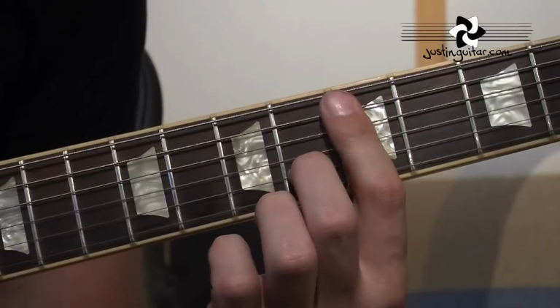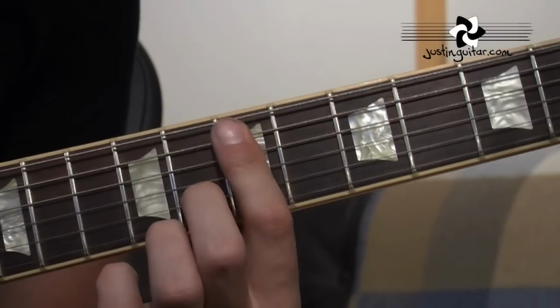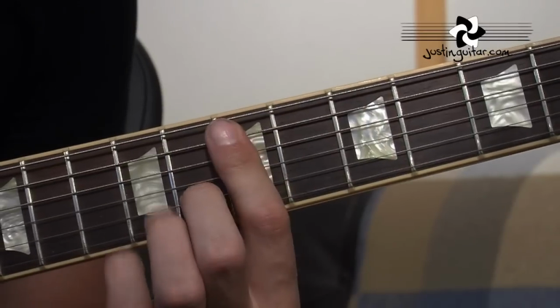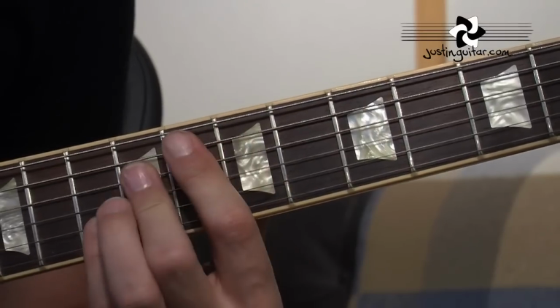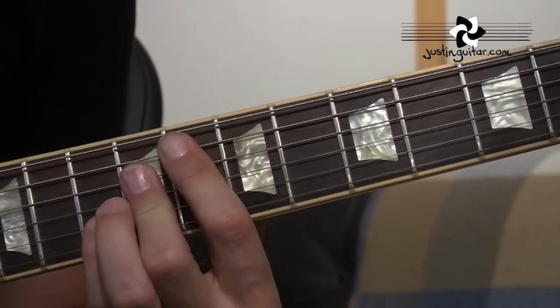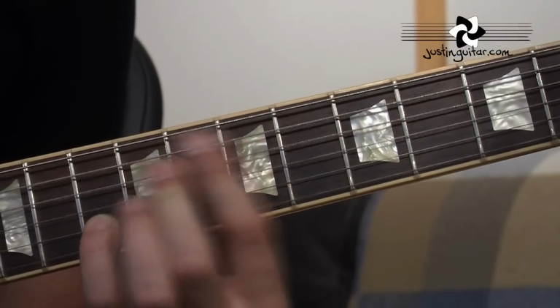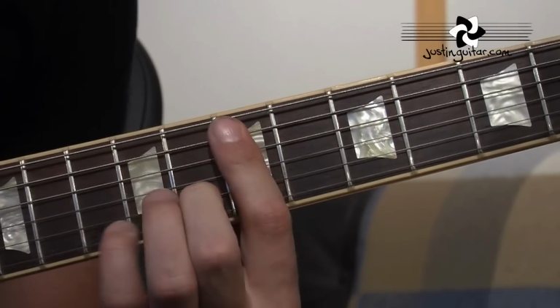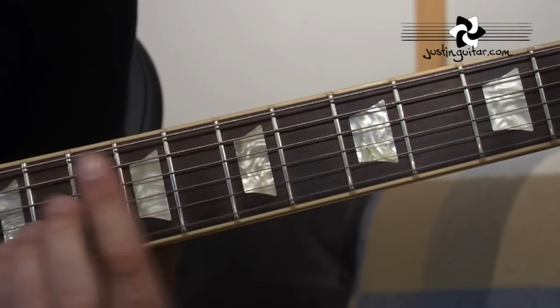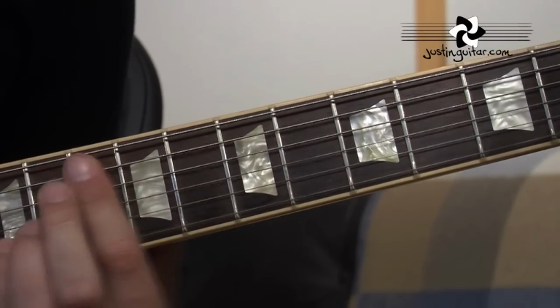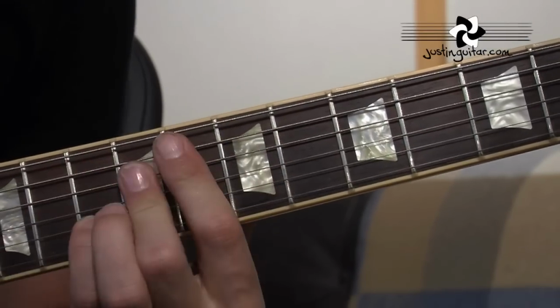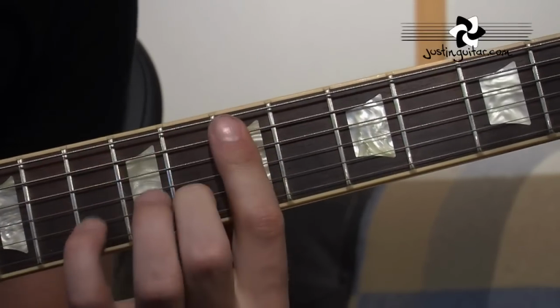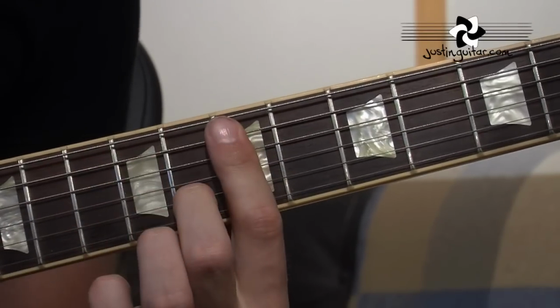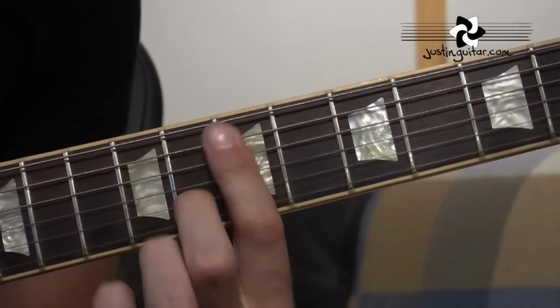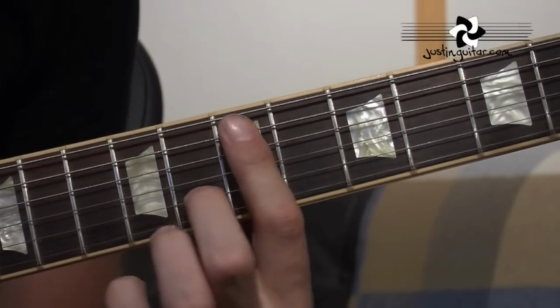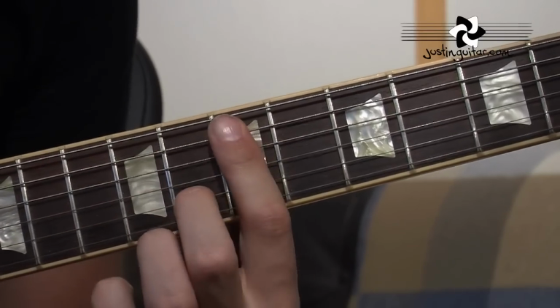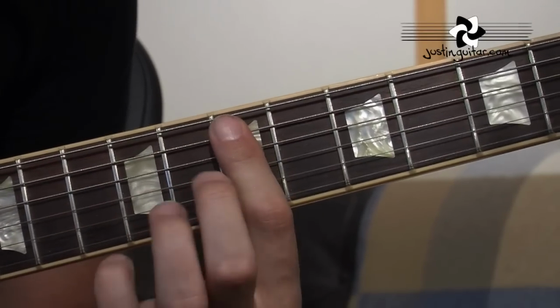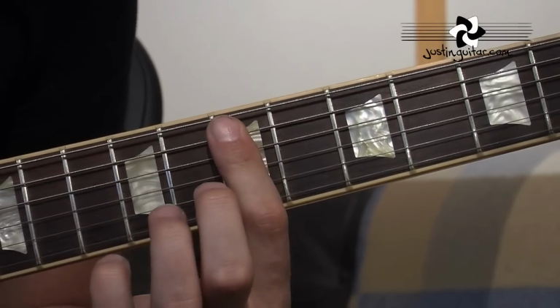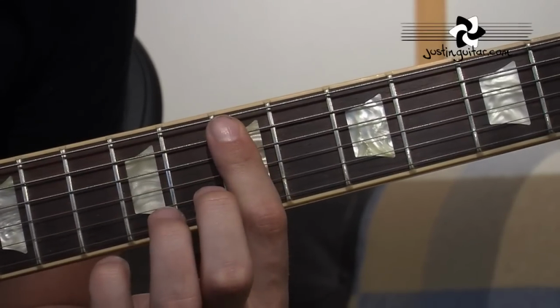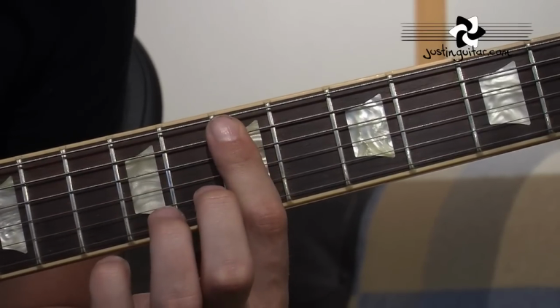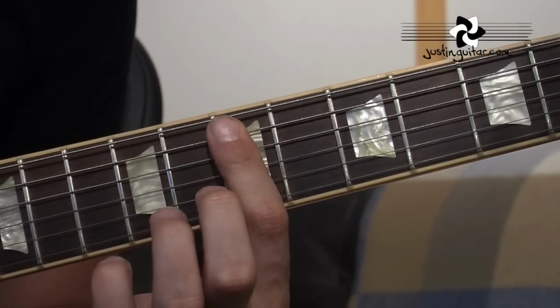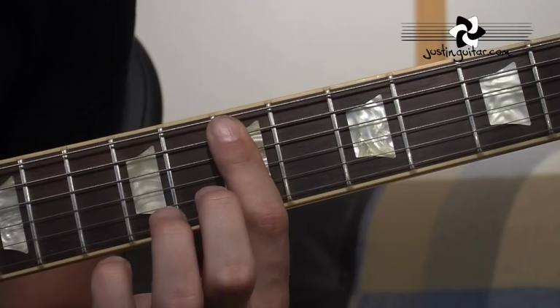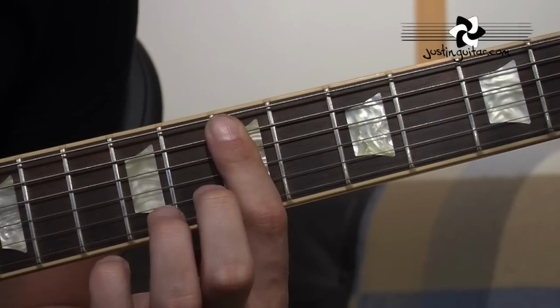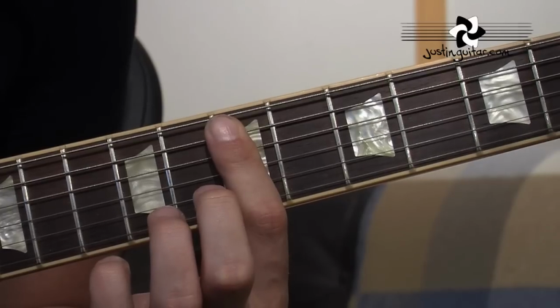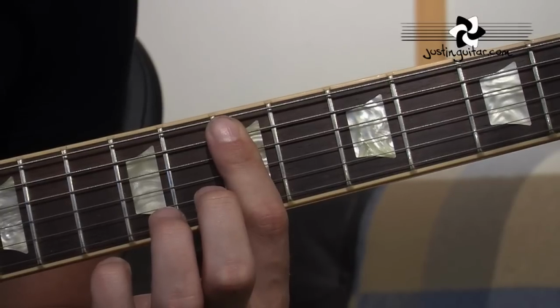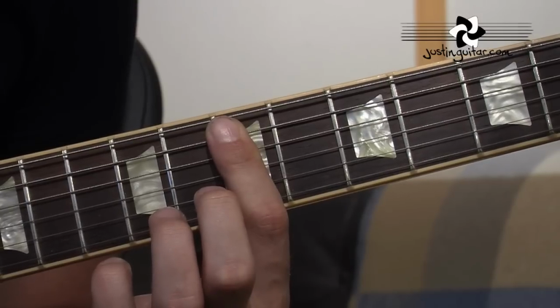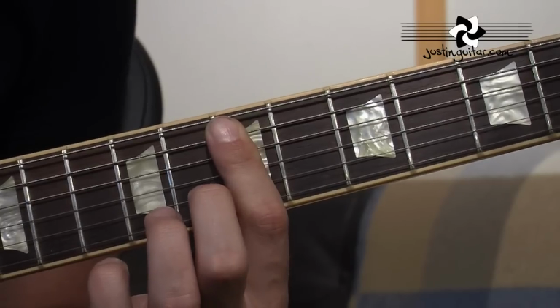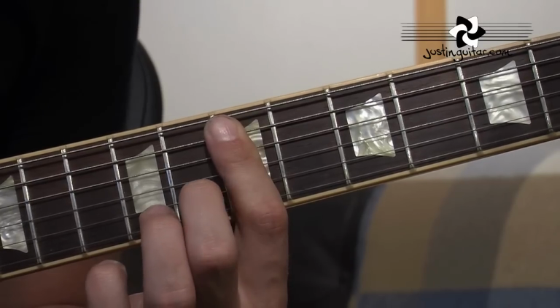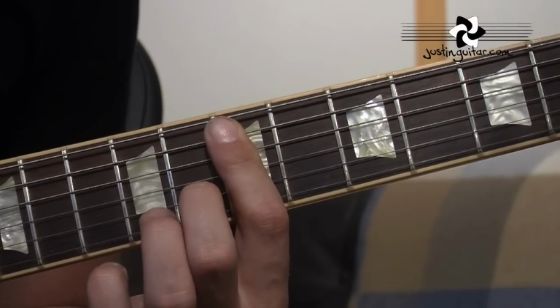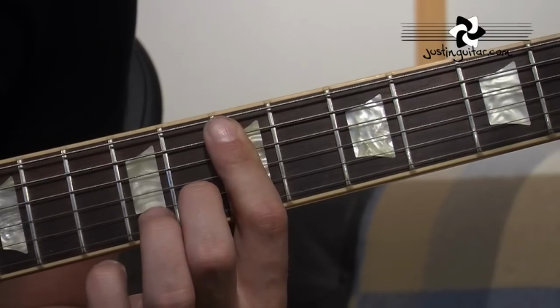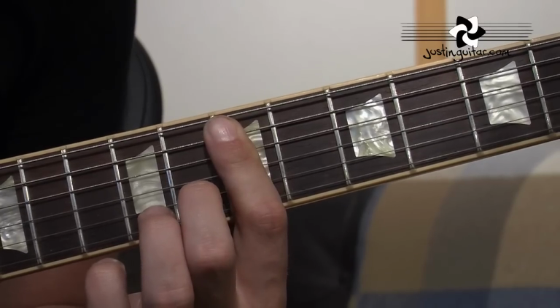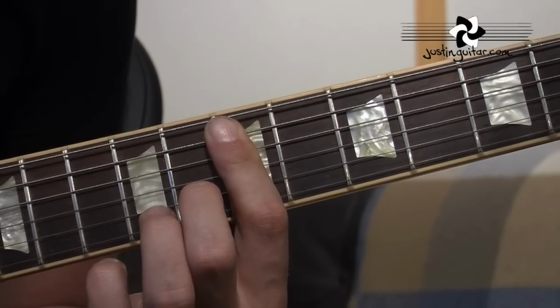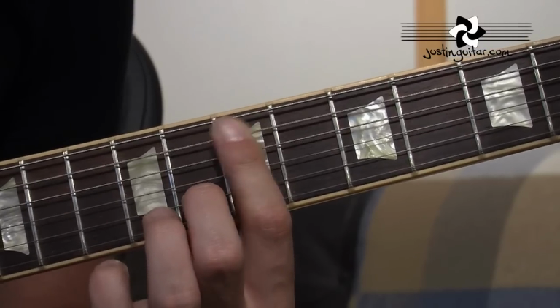I'll do a whole lesson on these at some point, because they're really interesting. It's basically up a perfect 4th from E, up a perfect 4th from A, up a perfect 4th from D.